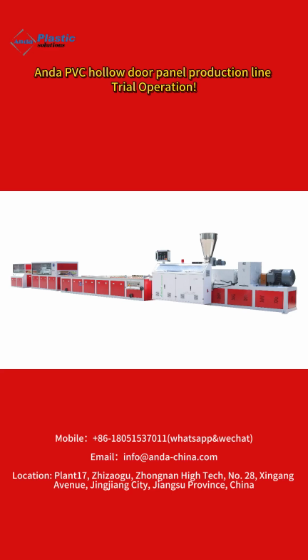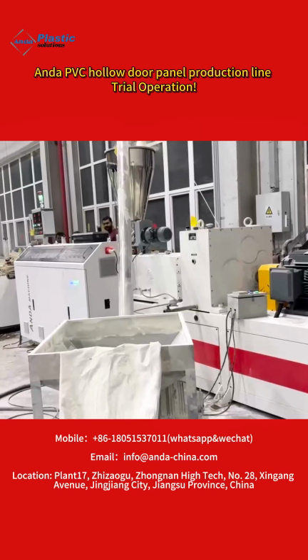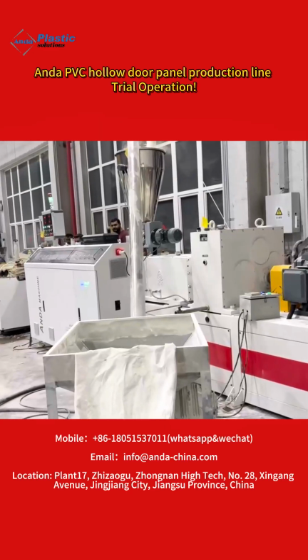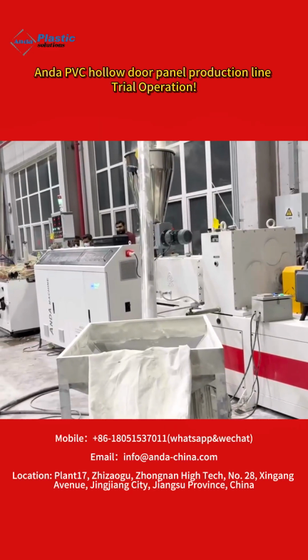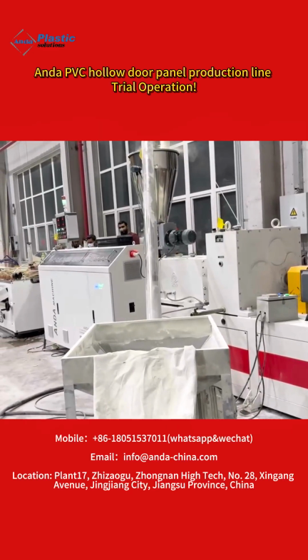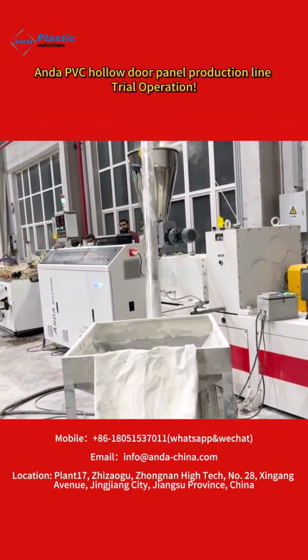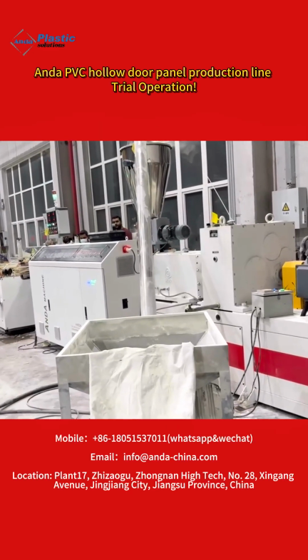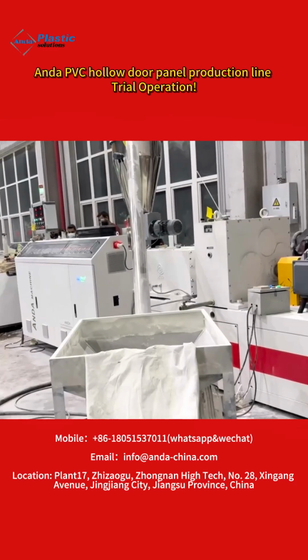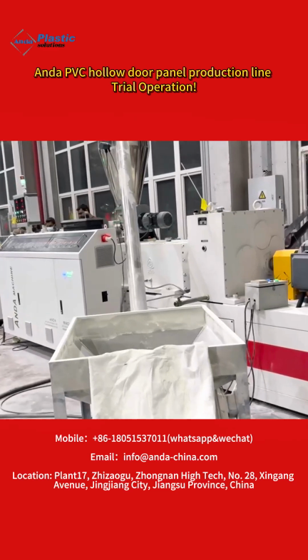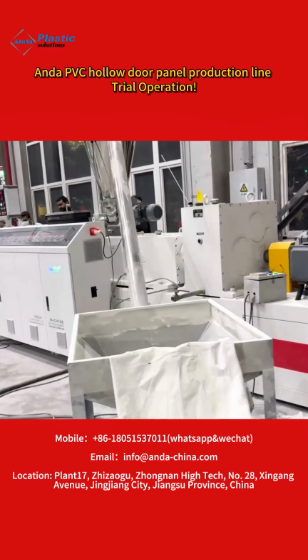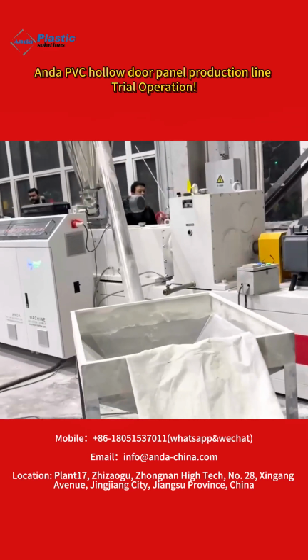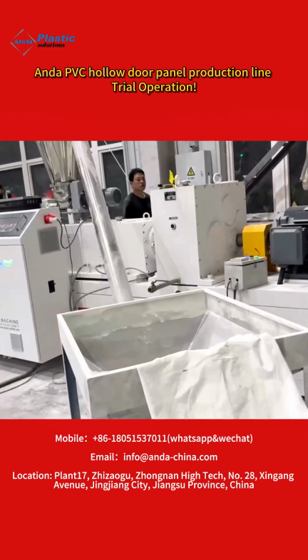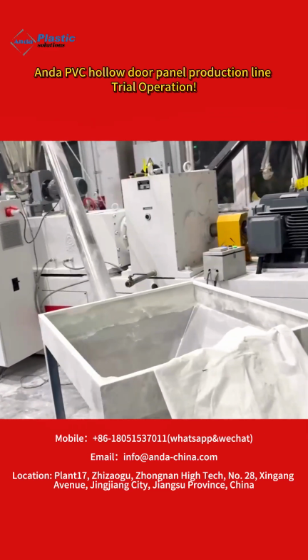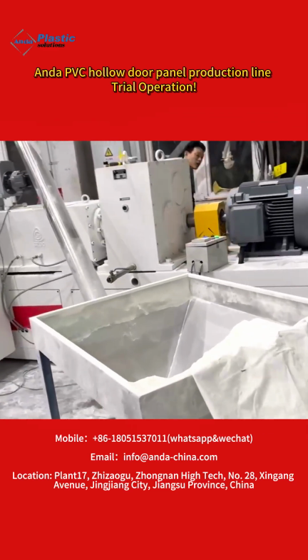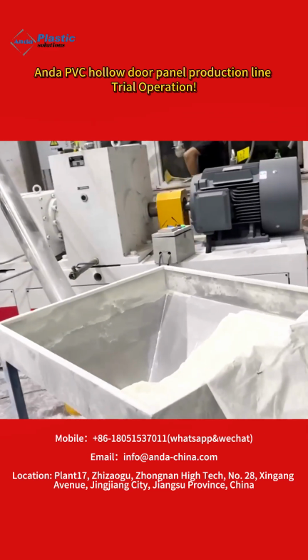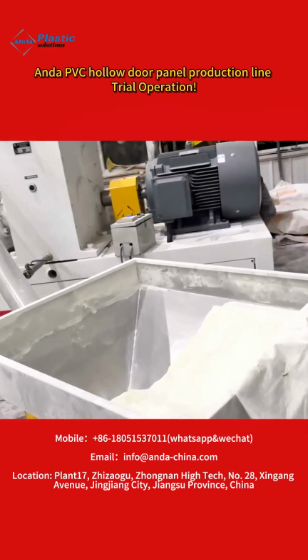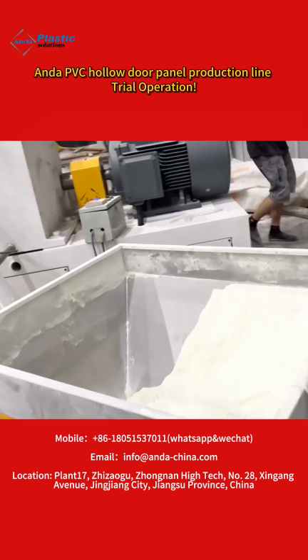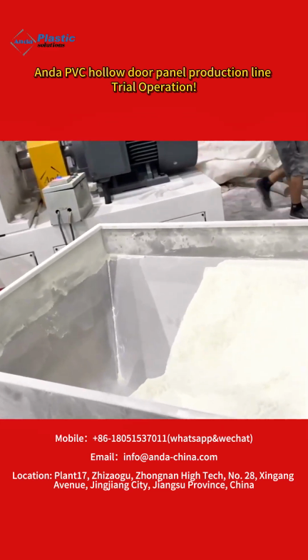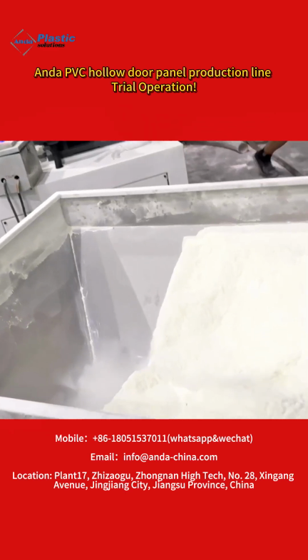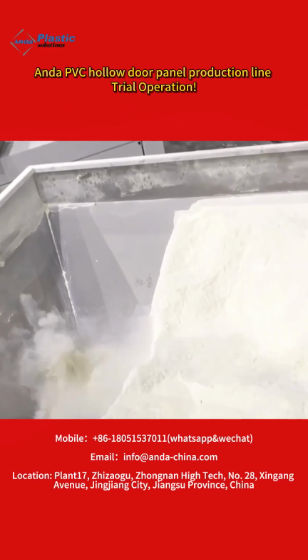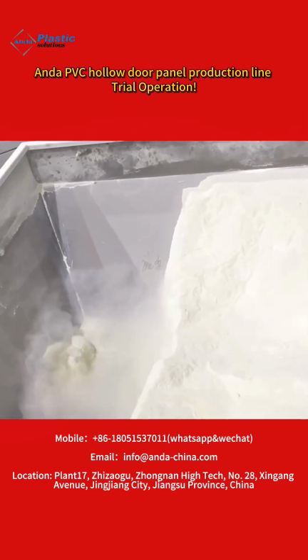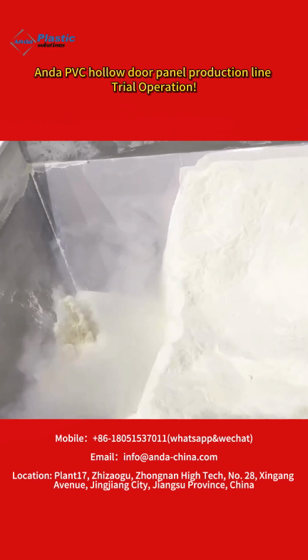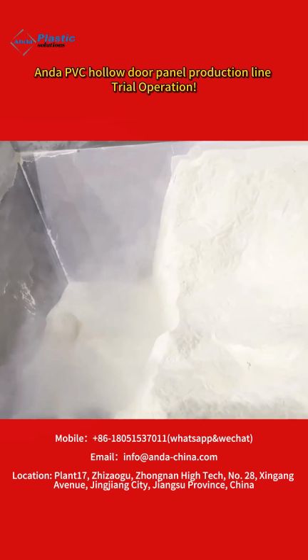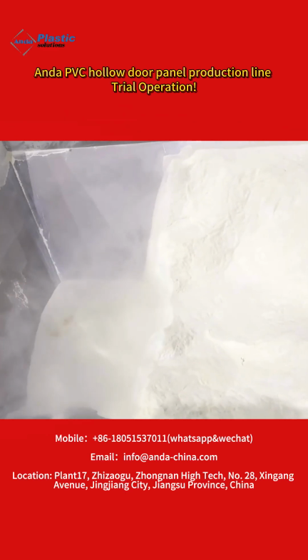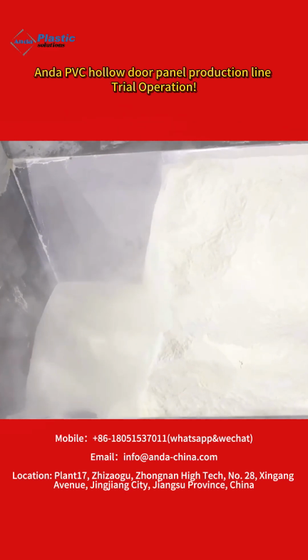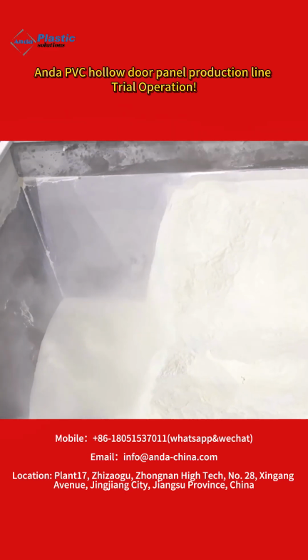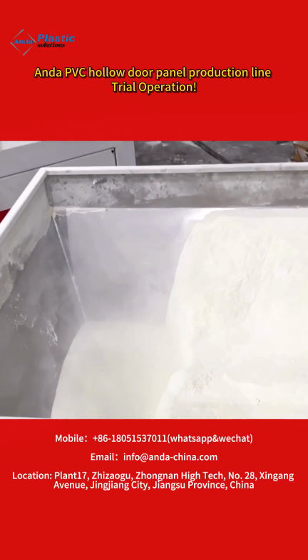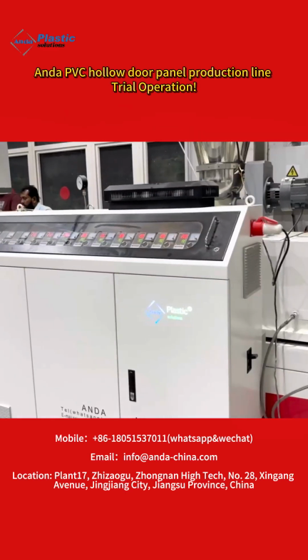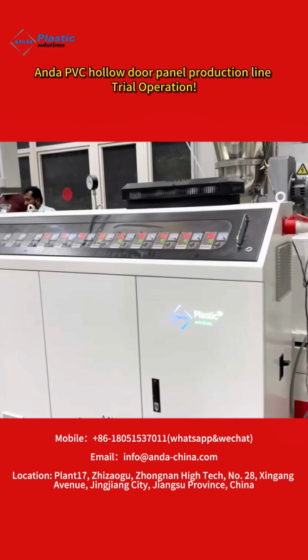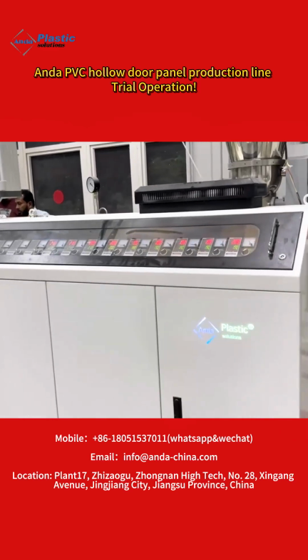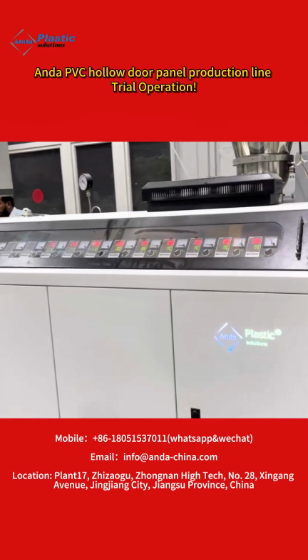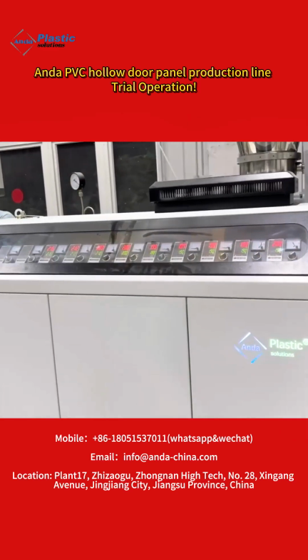Today, I'd like to introduce the Enda PVC hollow door panel production line. This line is equipped with an S-JSZ65 conical twin screw extruder with a maximum extrusion output of 300 kg per hour.